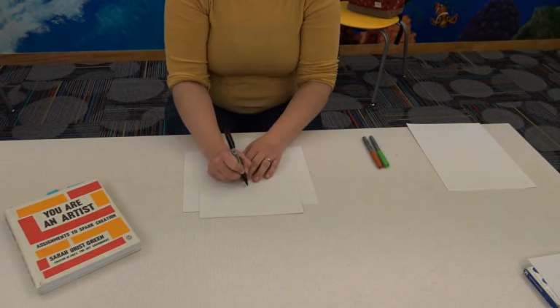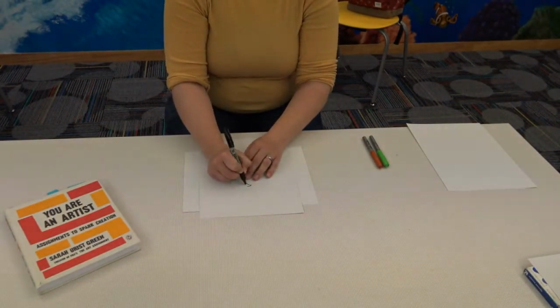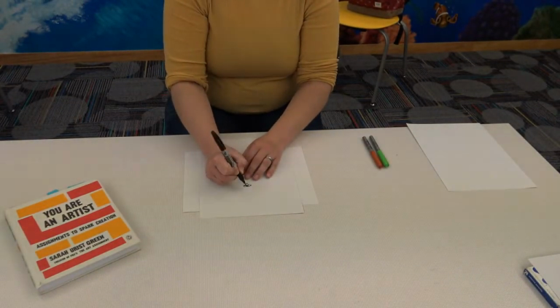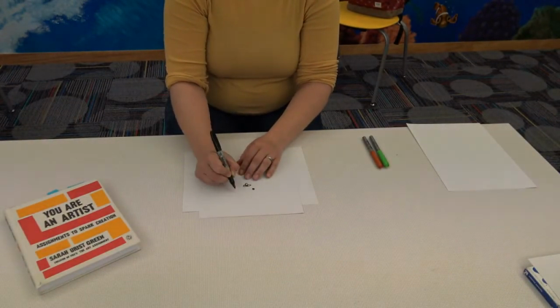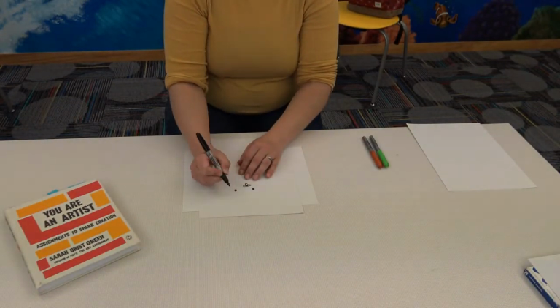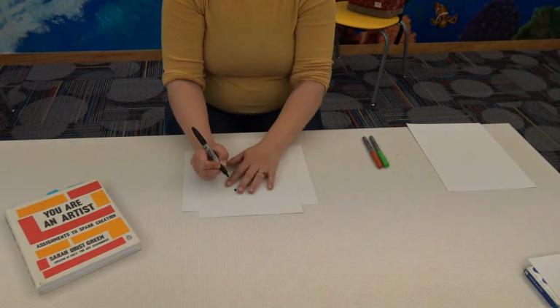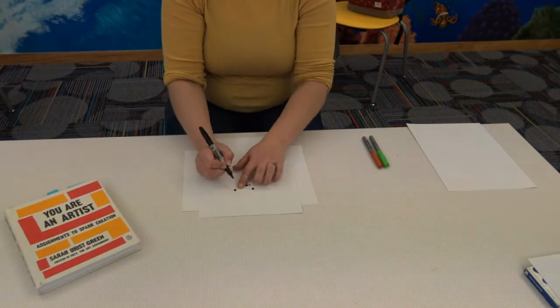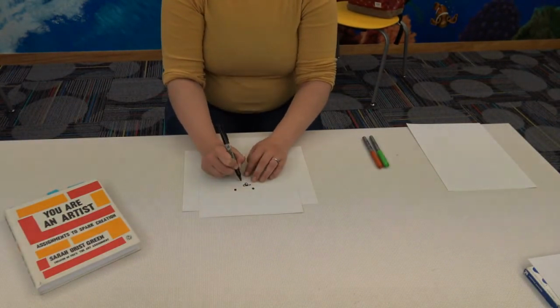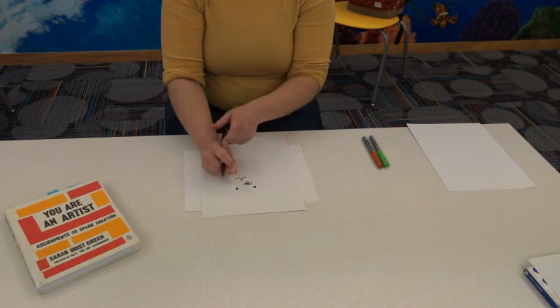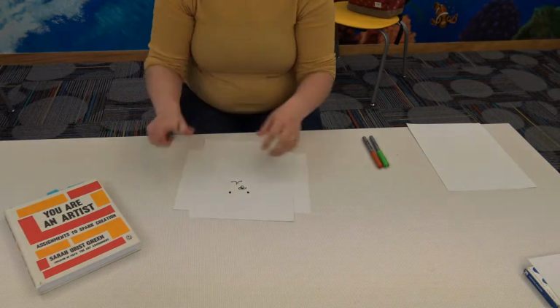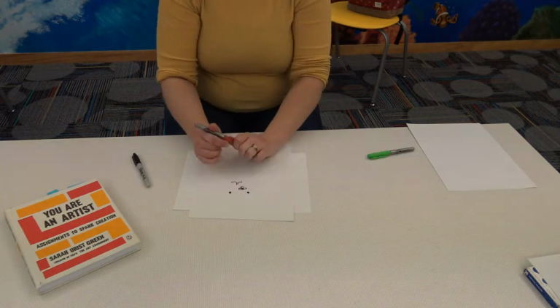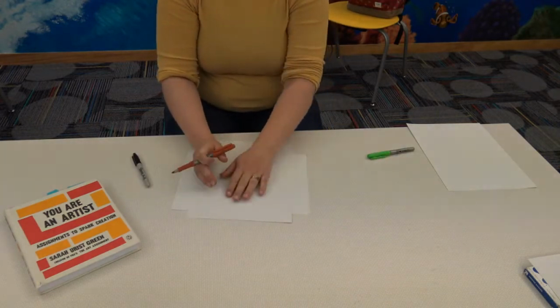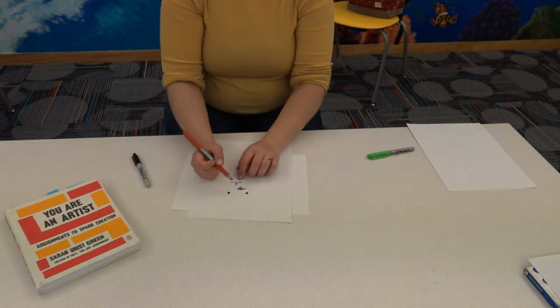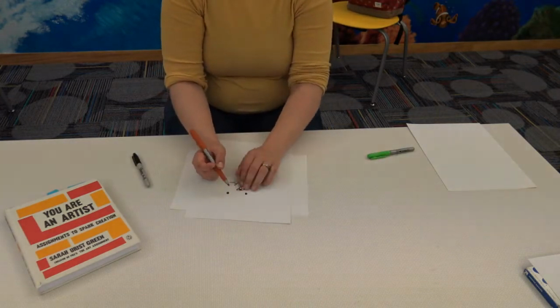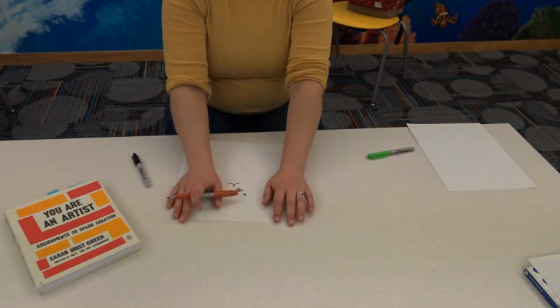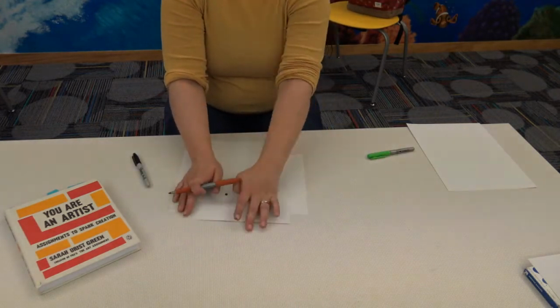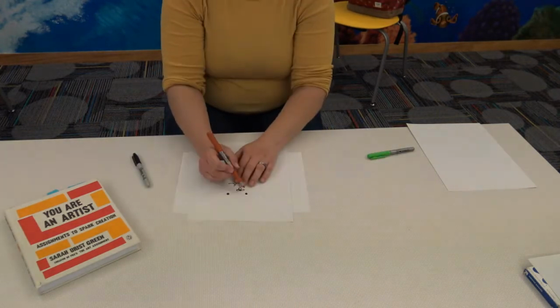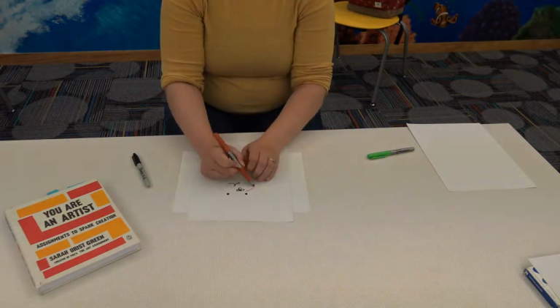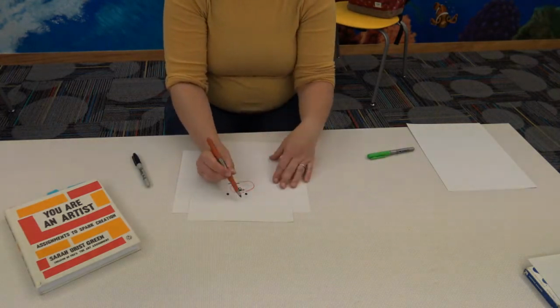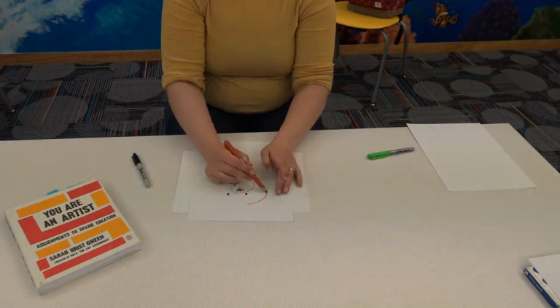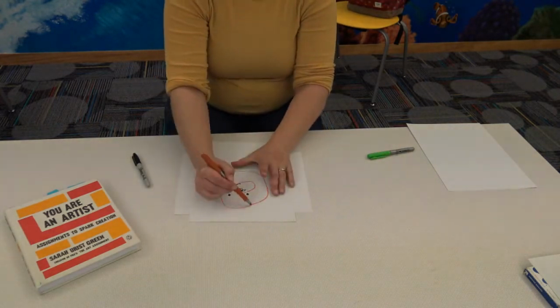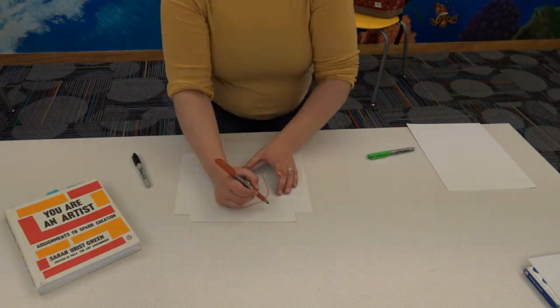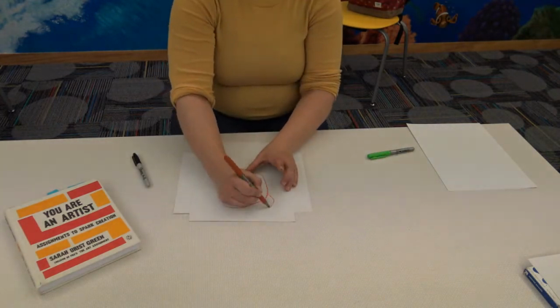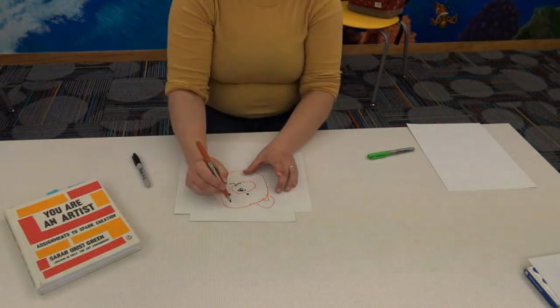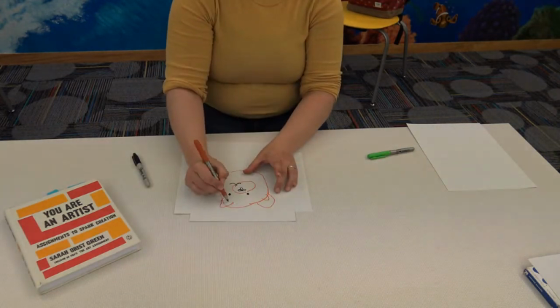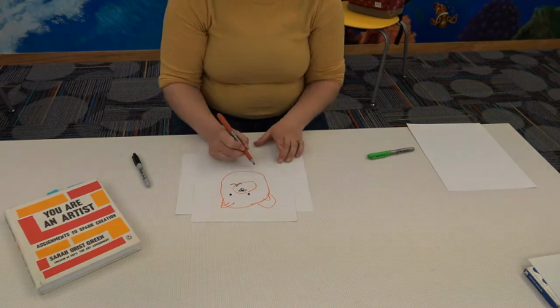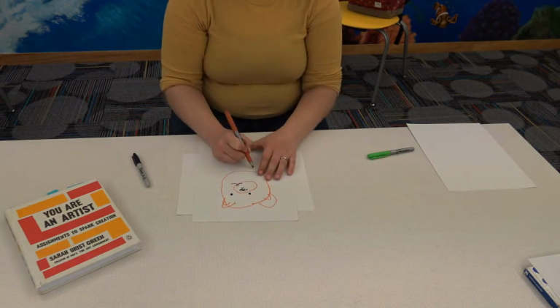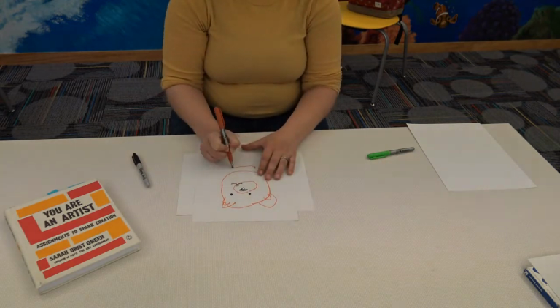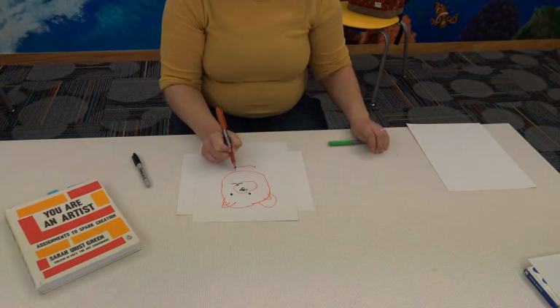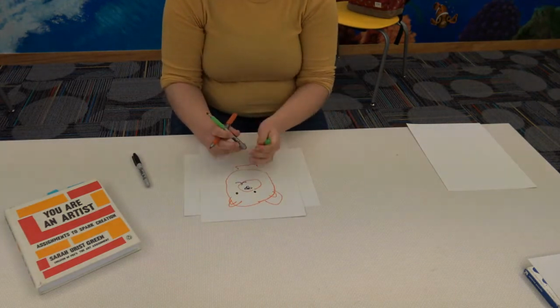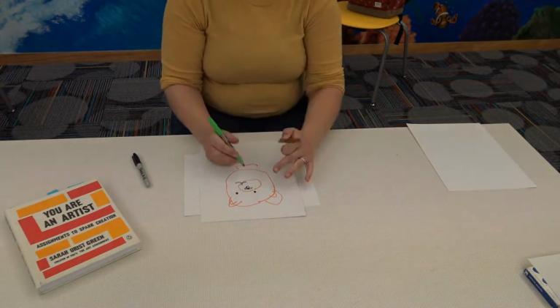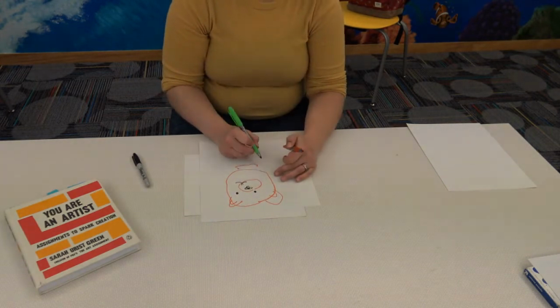The supplies for this project are two pieces of paper — bigger can be better — a drawing implement, which can be paint or any other medium you want to use, and a blindfold.